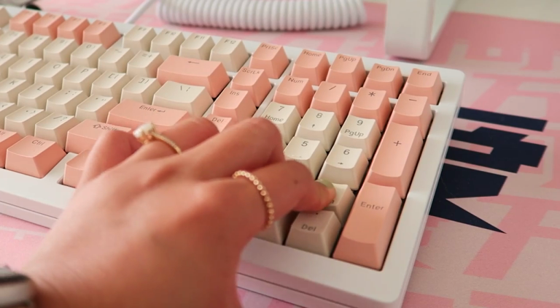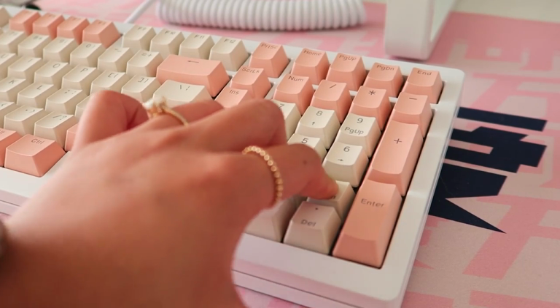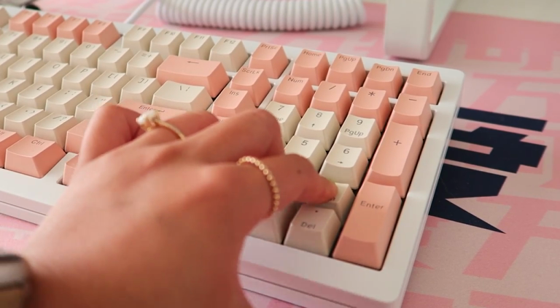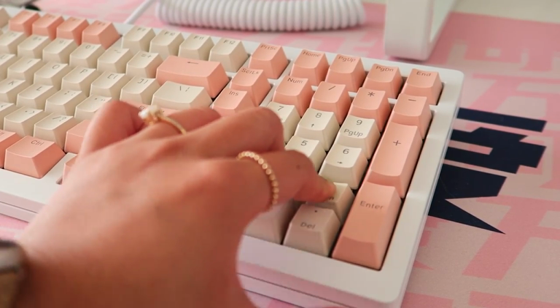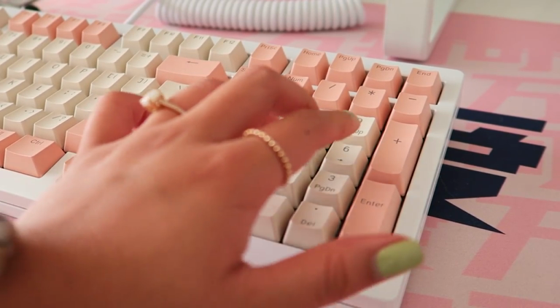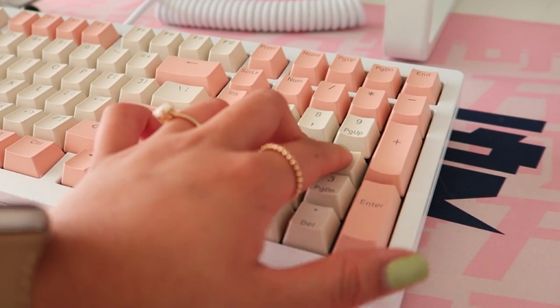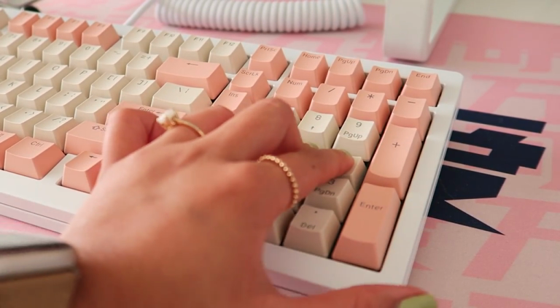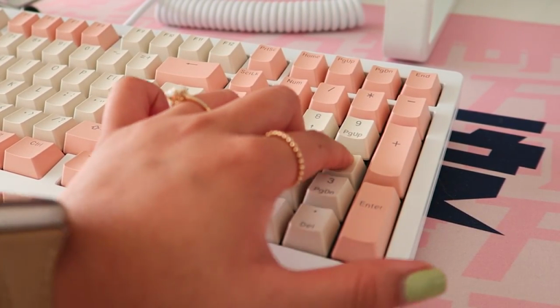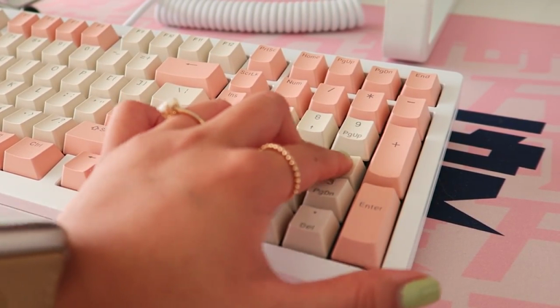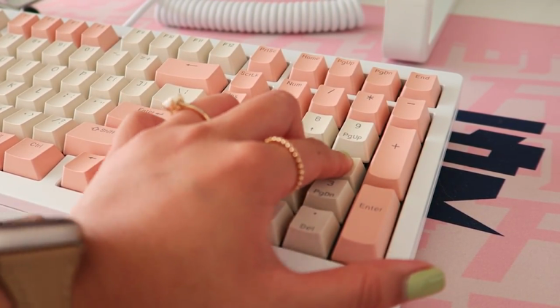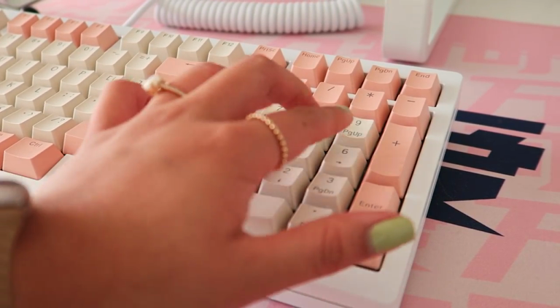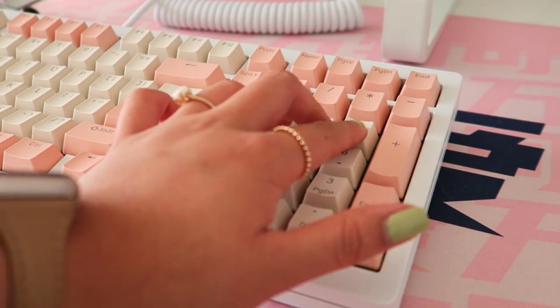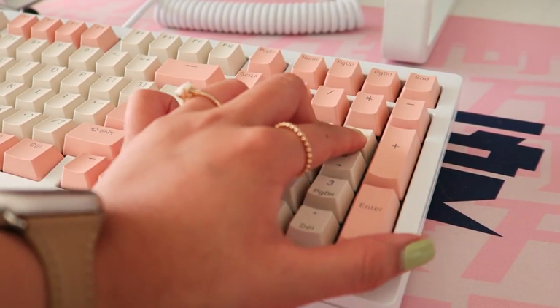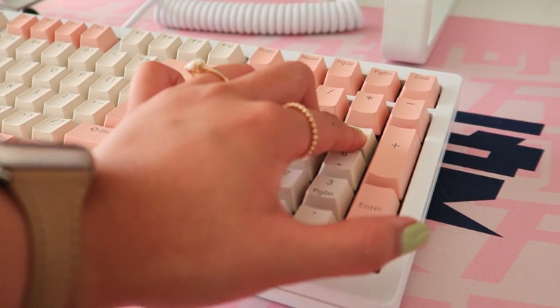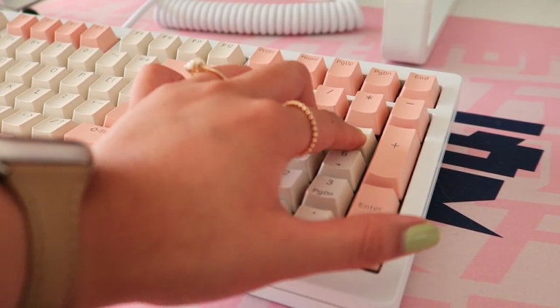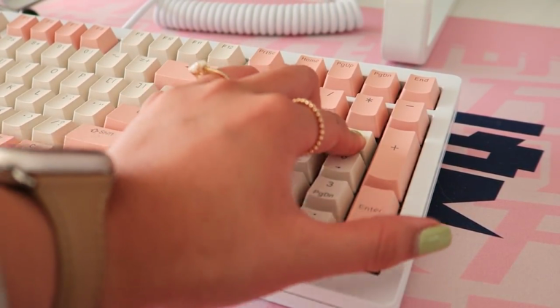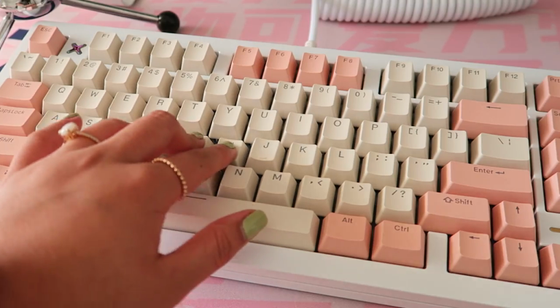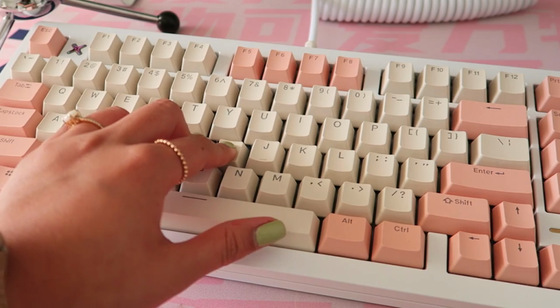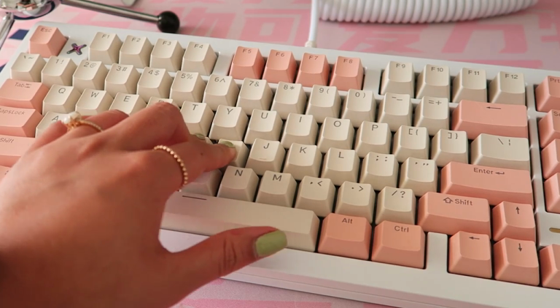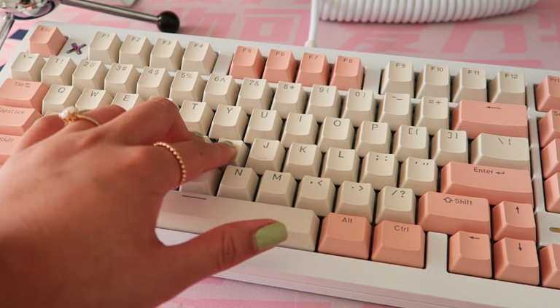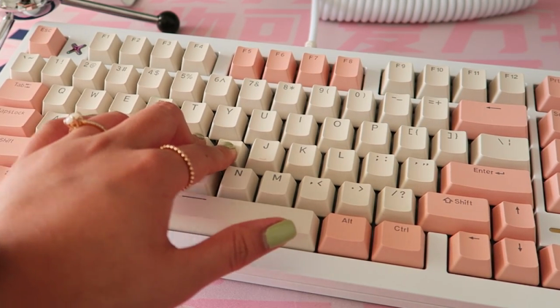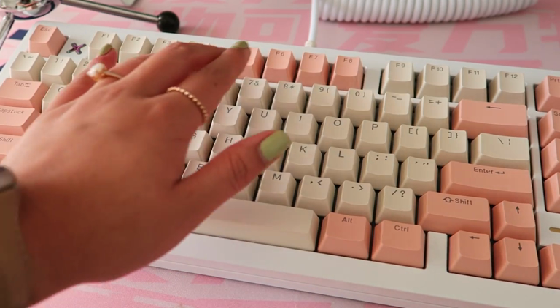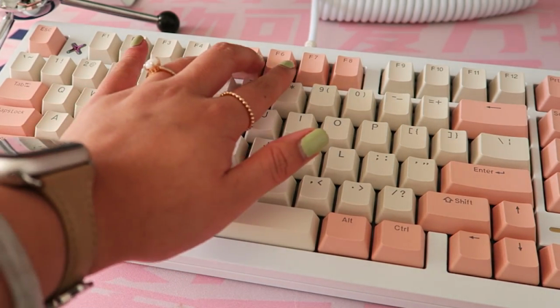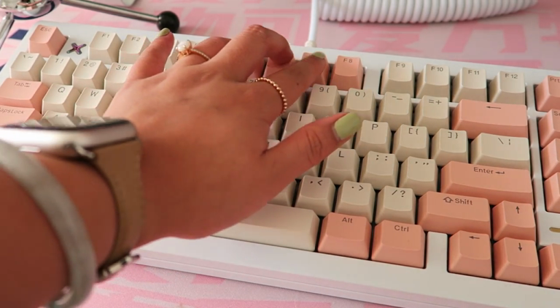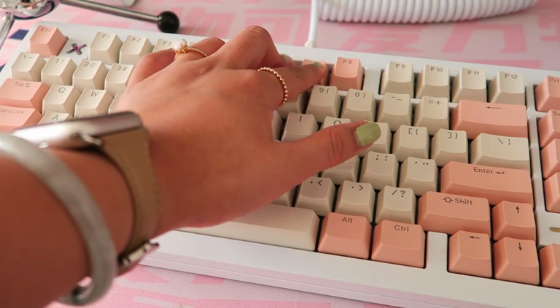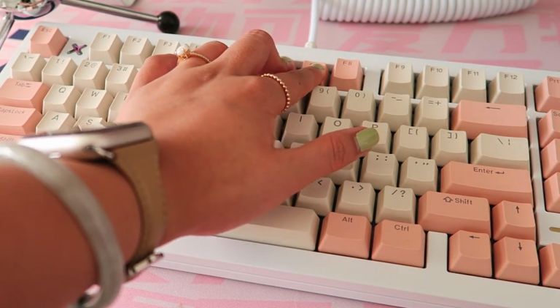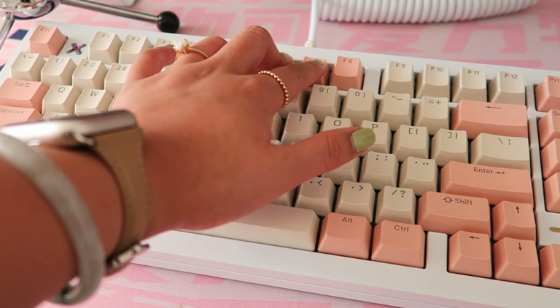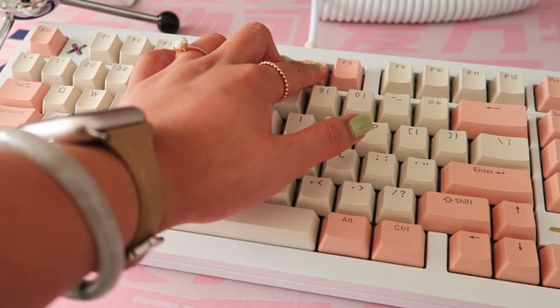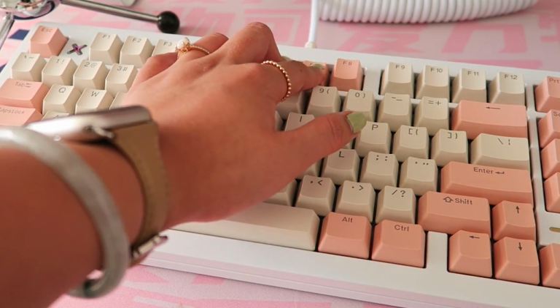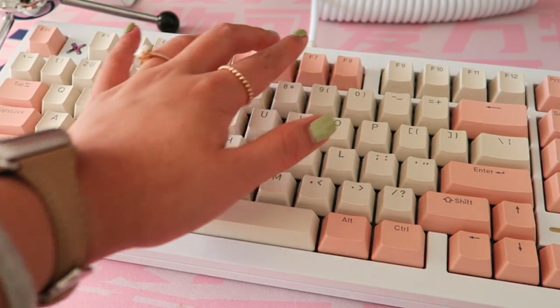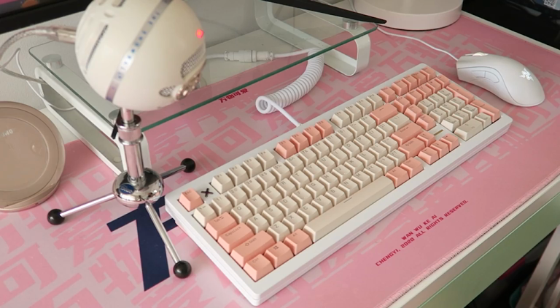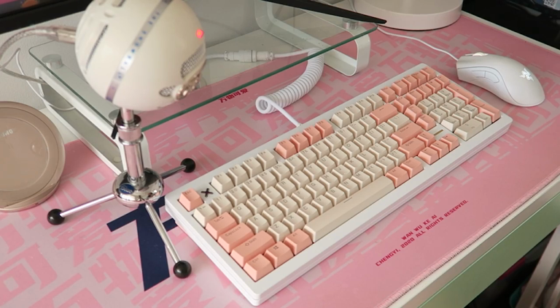Here's a quick look at the flex of the board with the build I went with. And here is a short typing test.